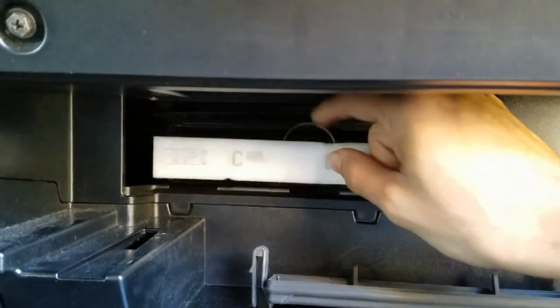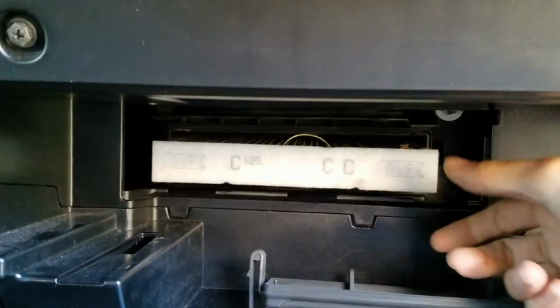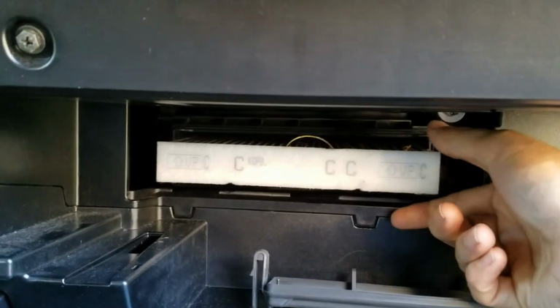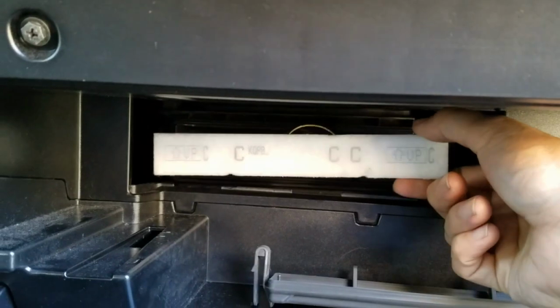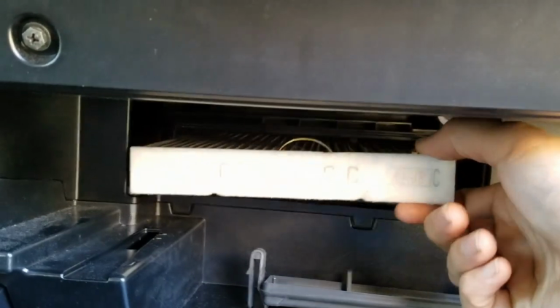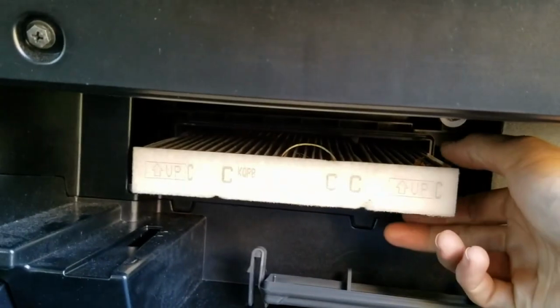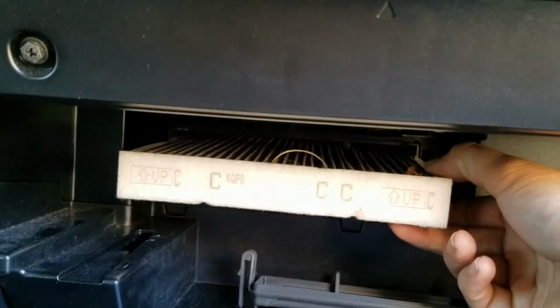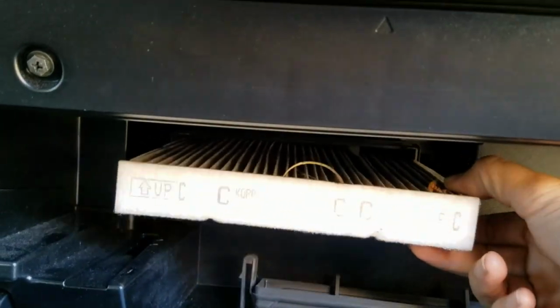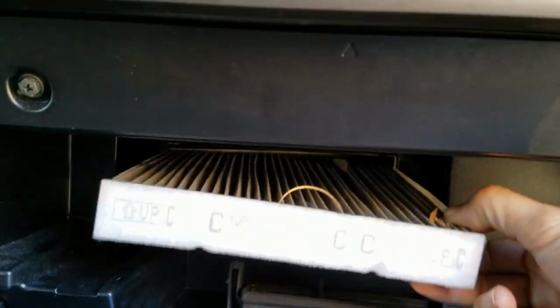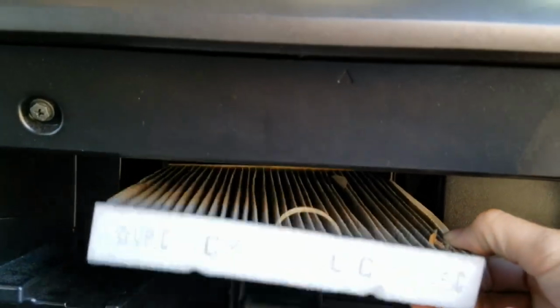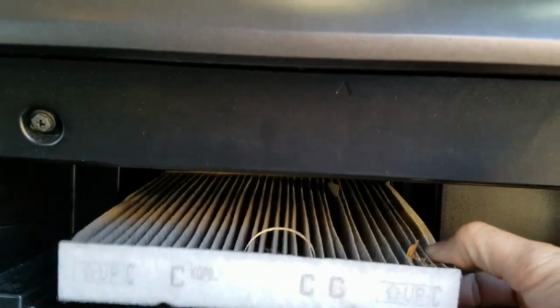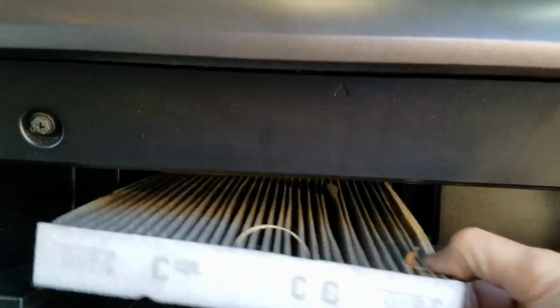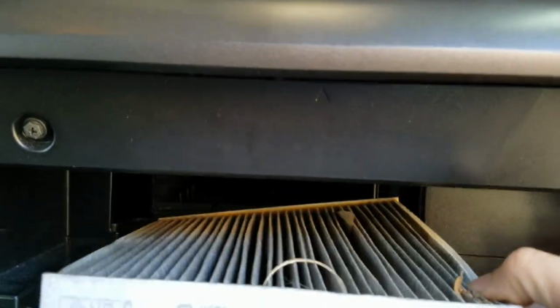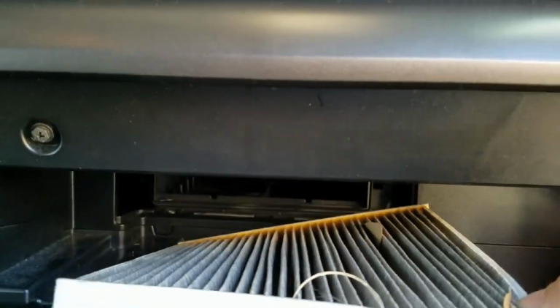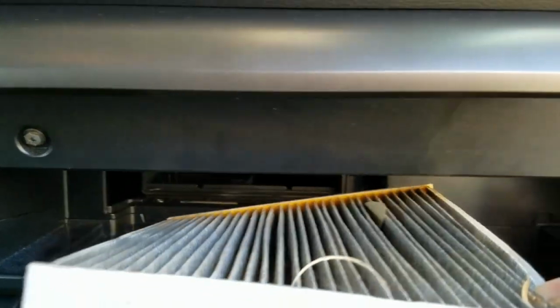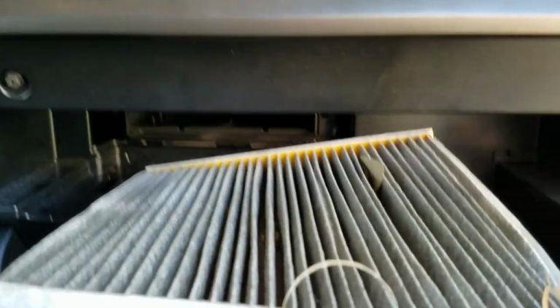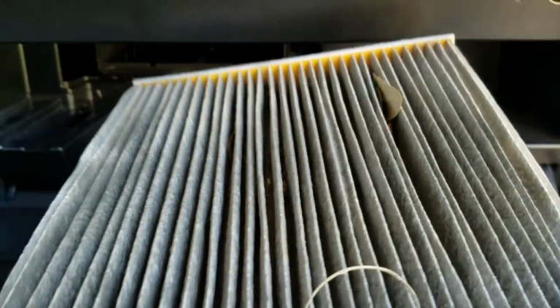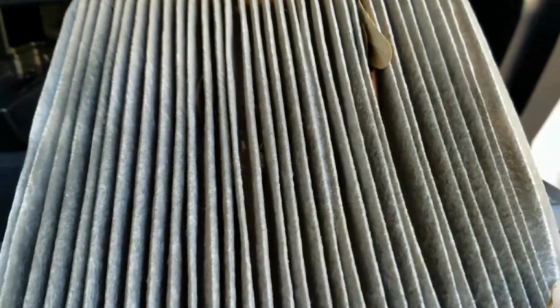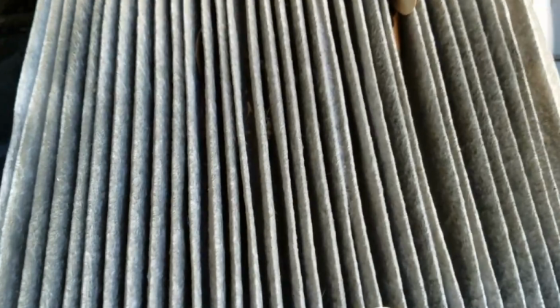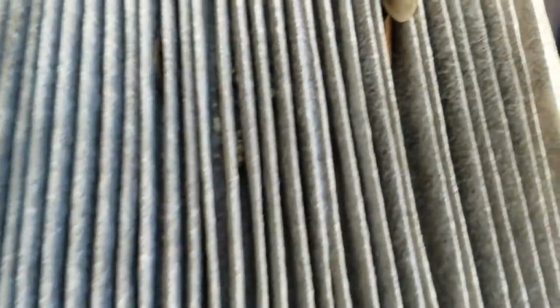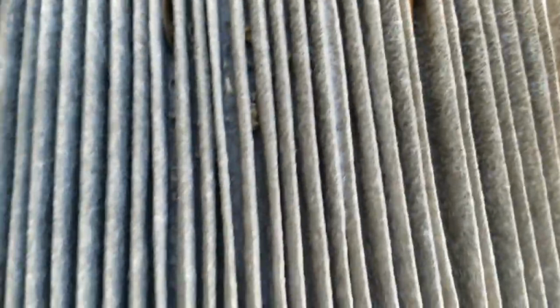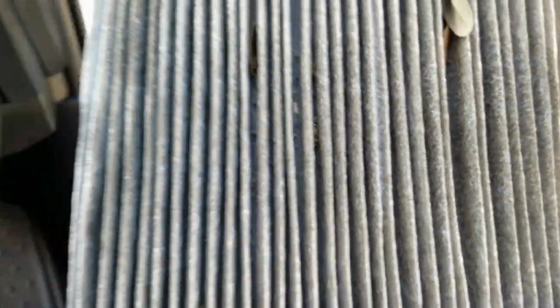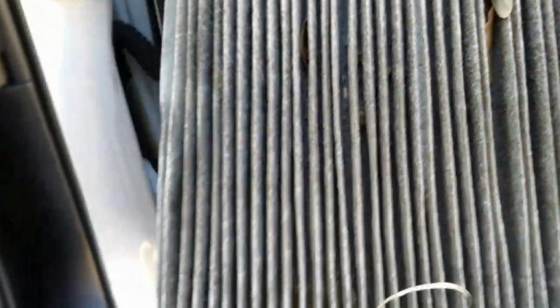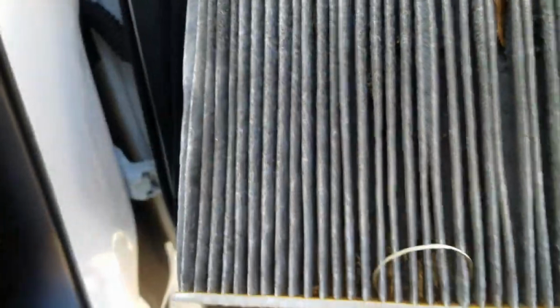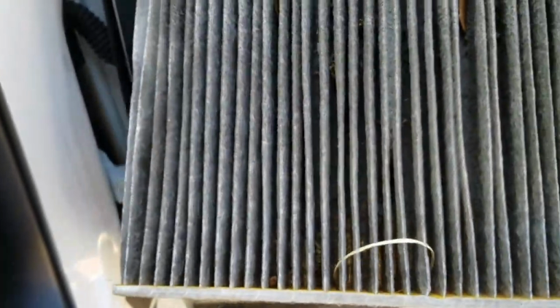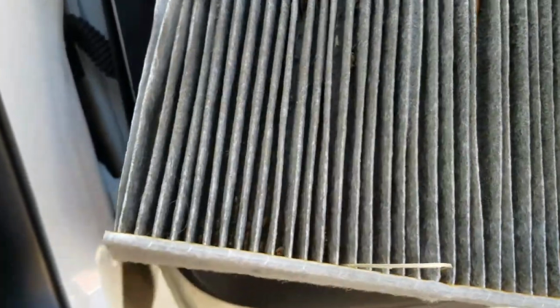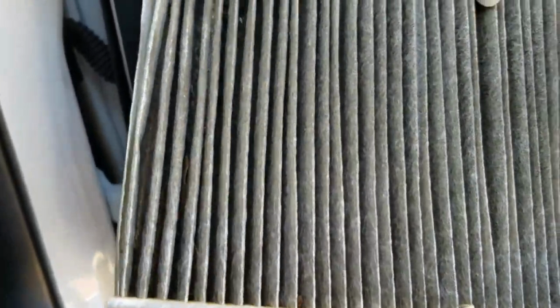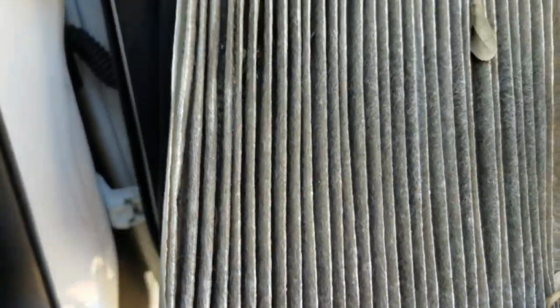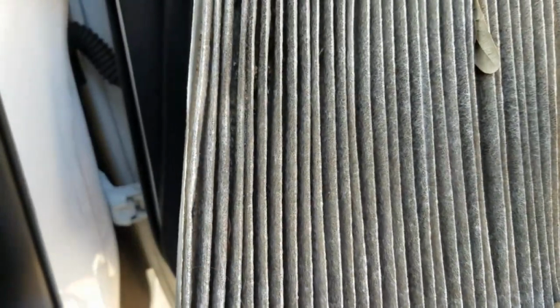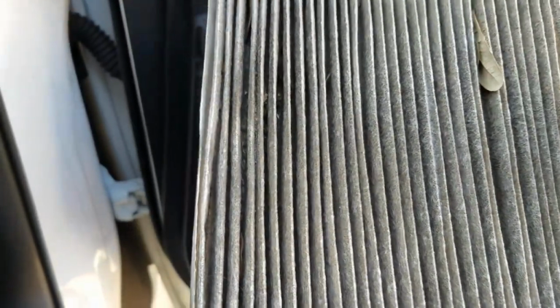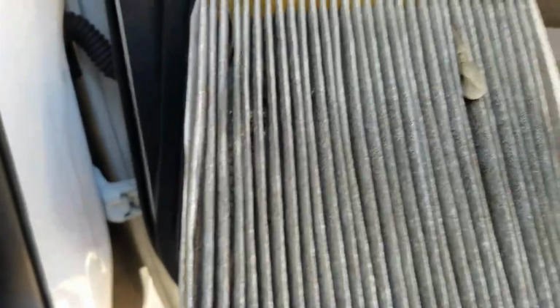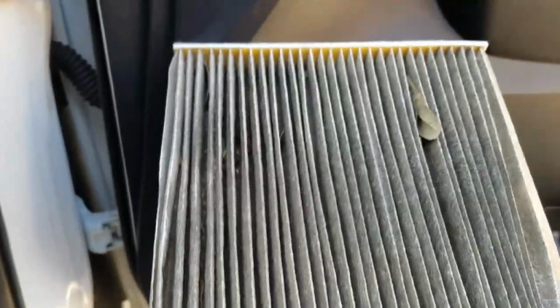See what it looks like — it's pretty dirty. Got me a new one.